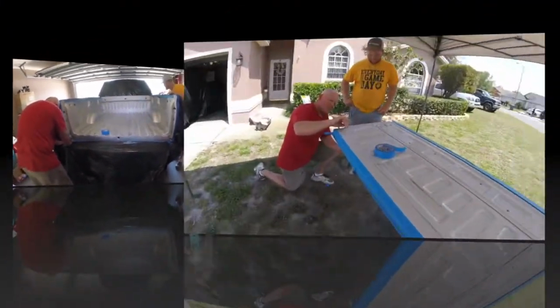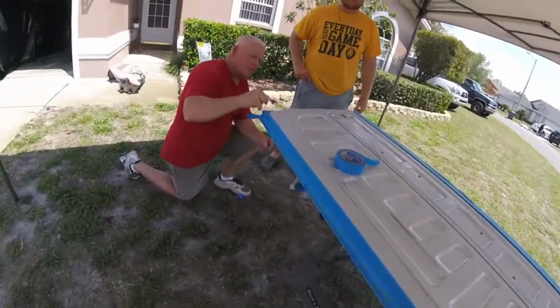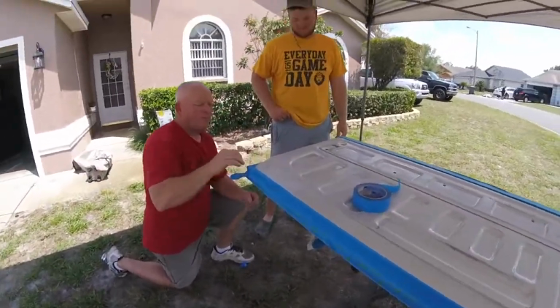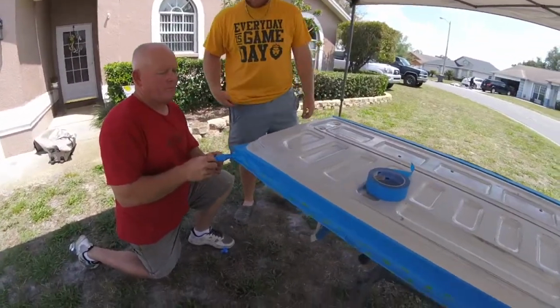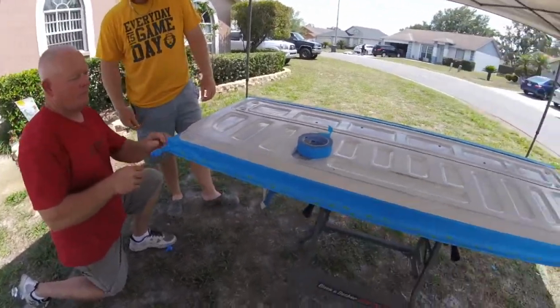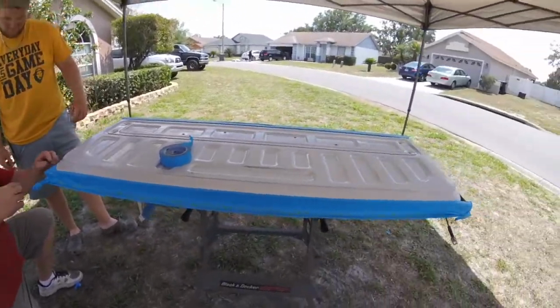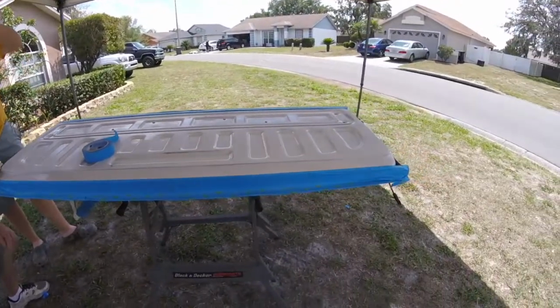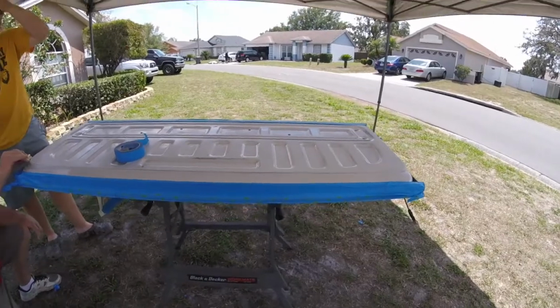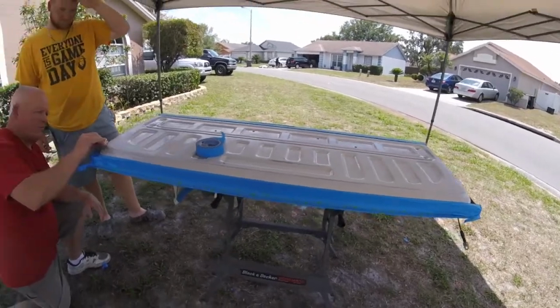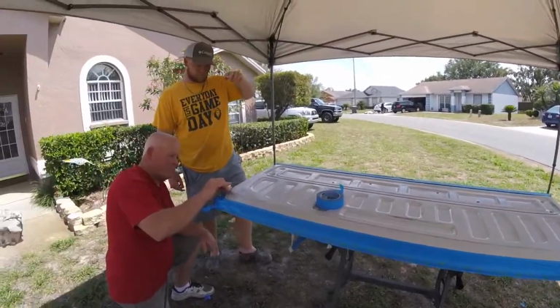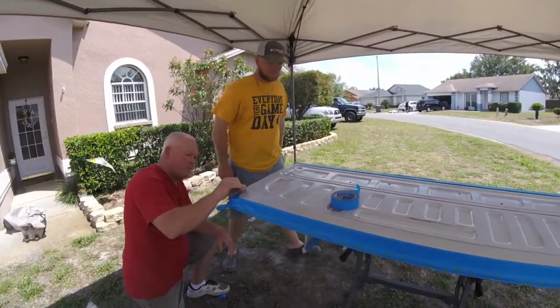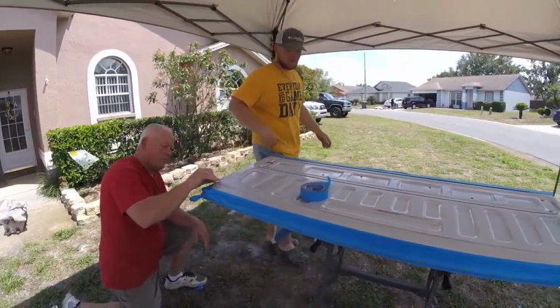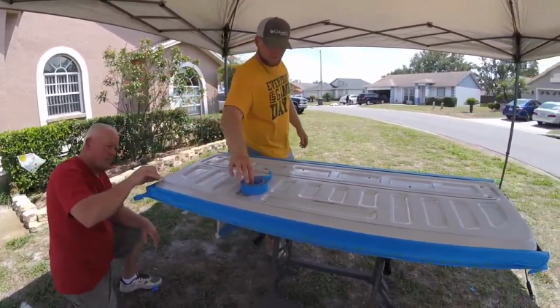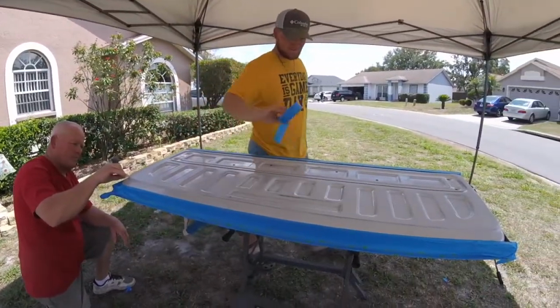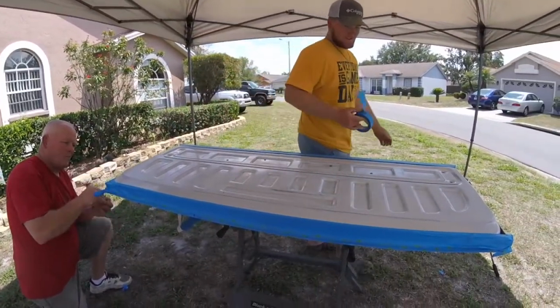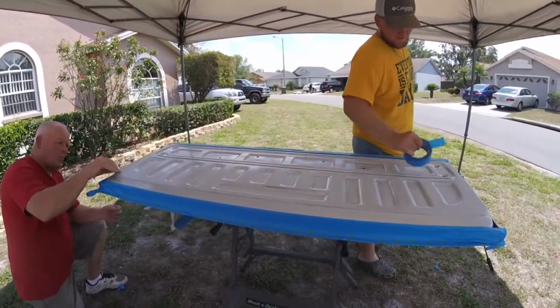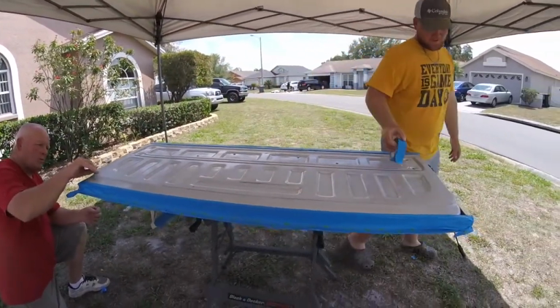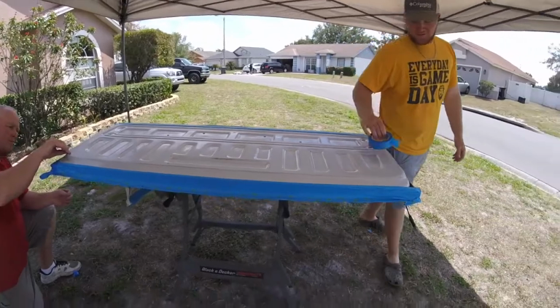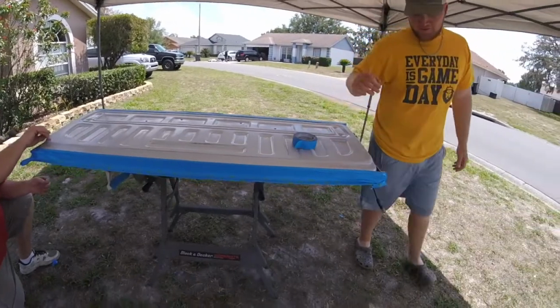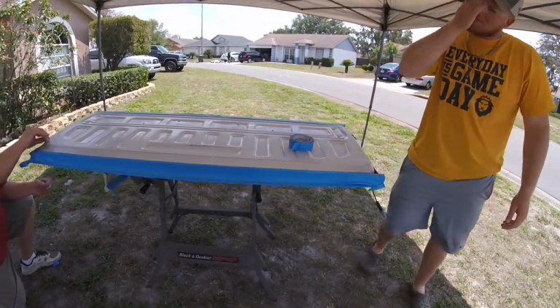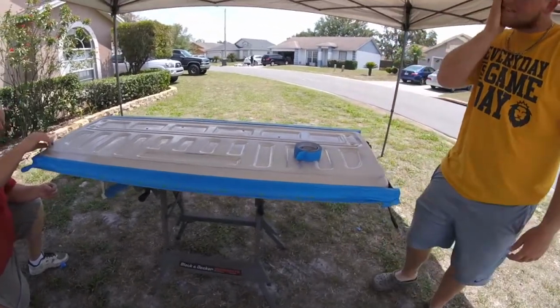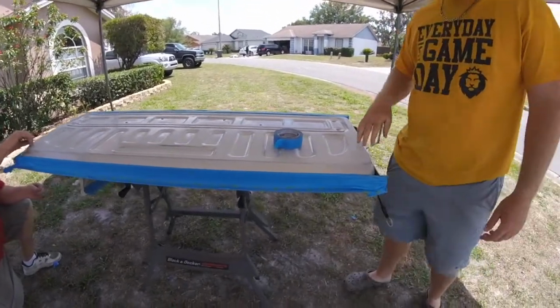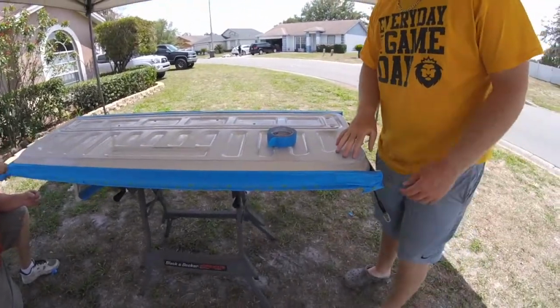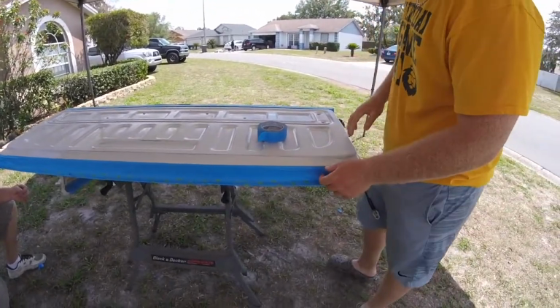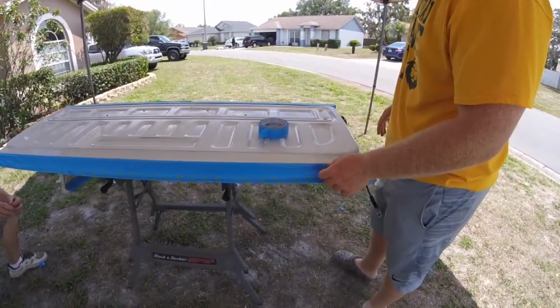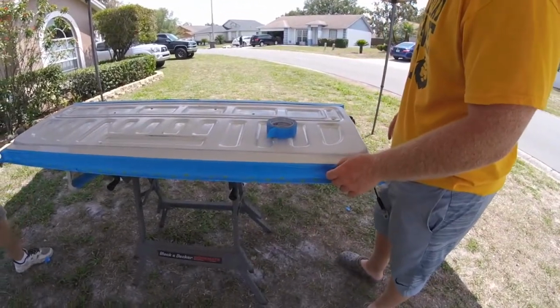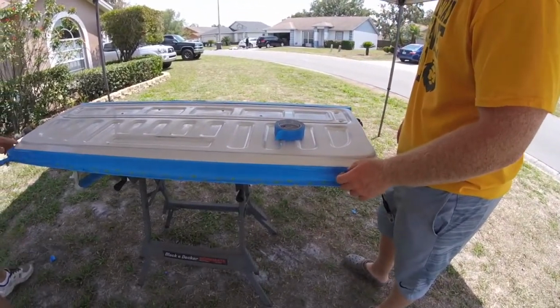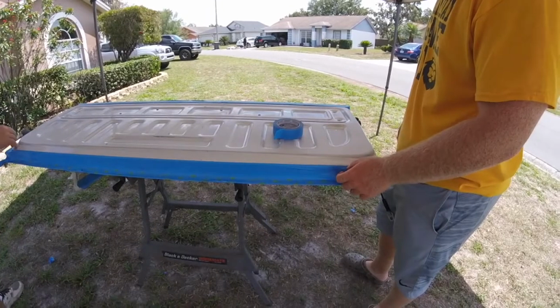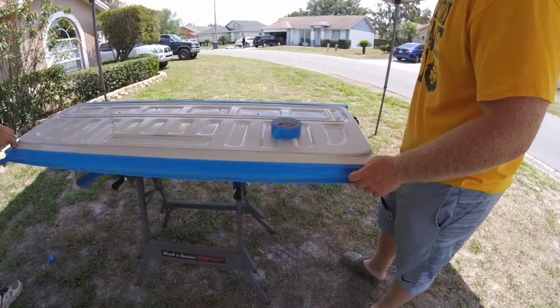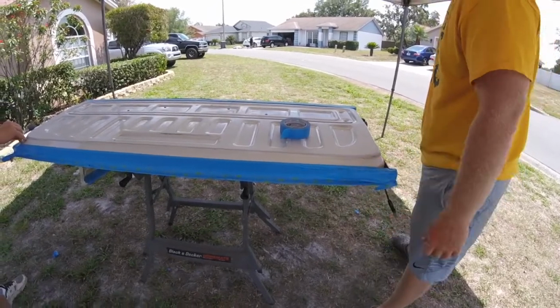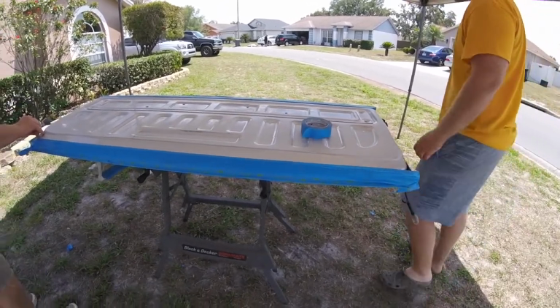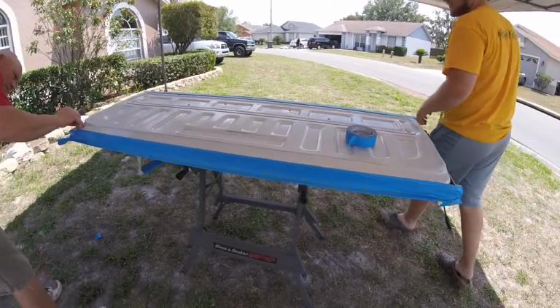Hey folks, we're back again. You notice we got this — what do we got here, Bryce? This is the tailgate. Explain what we're doing here. We're doing the same thing to the tailgate as we did in the bed. We sanded it down, and we're going to get this tape real close to where we're going to be spraying on it.